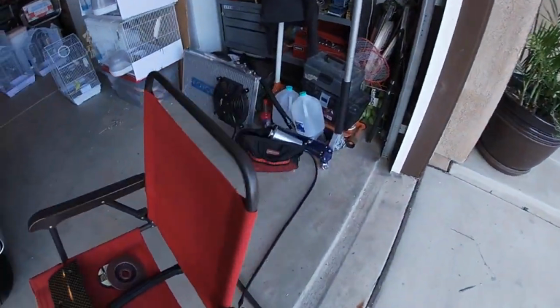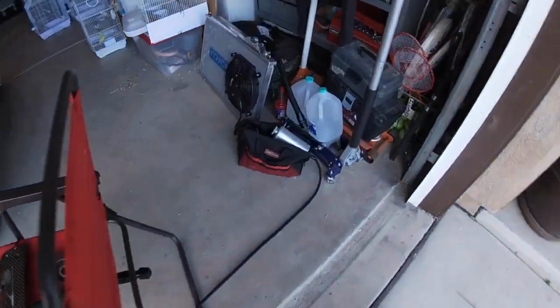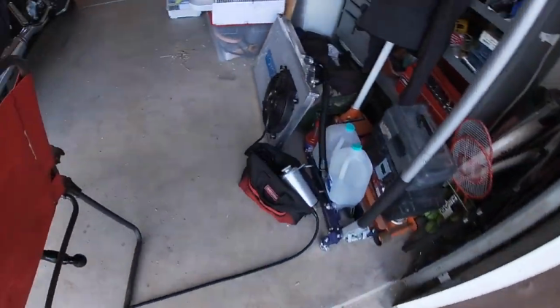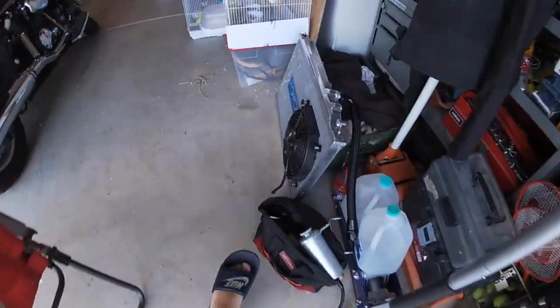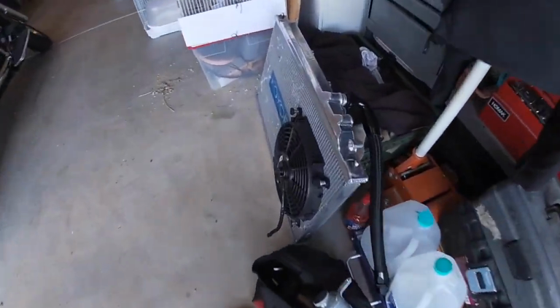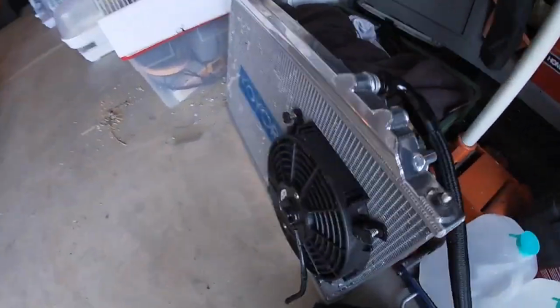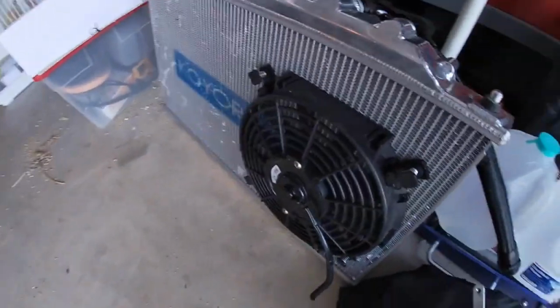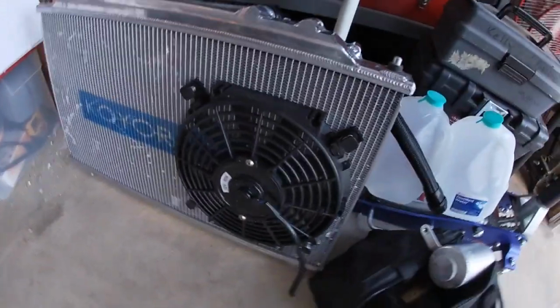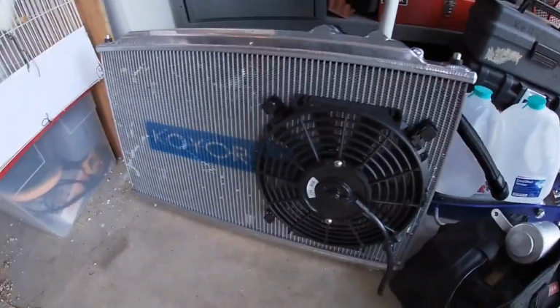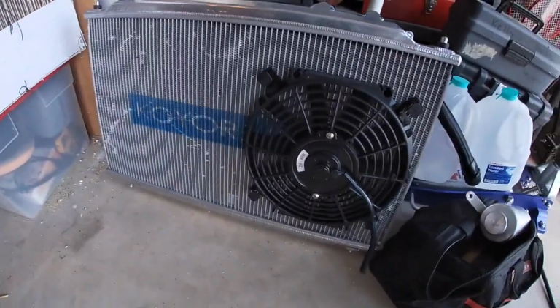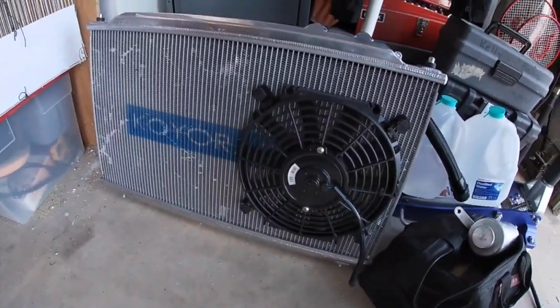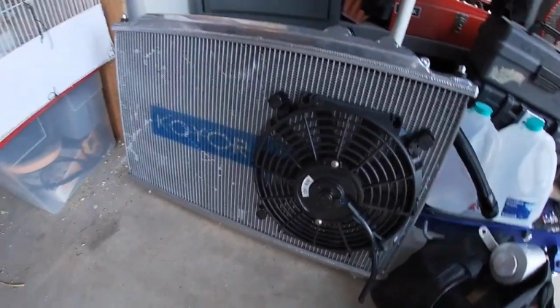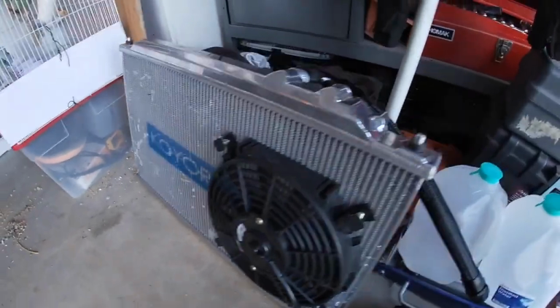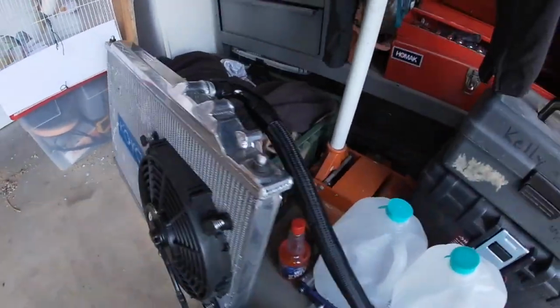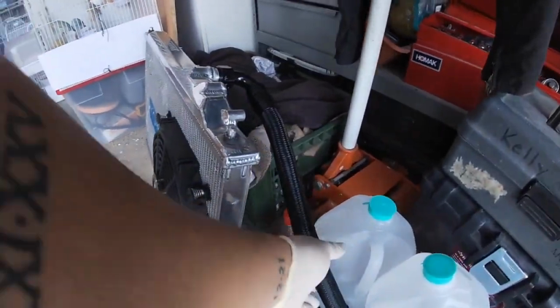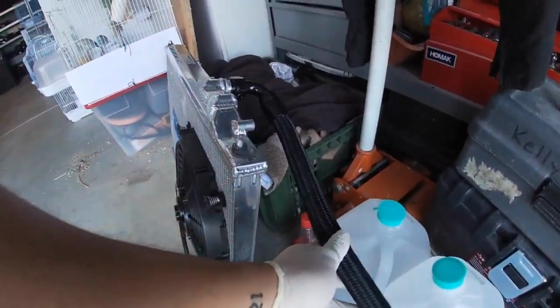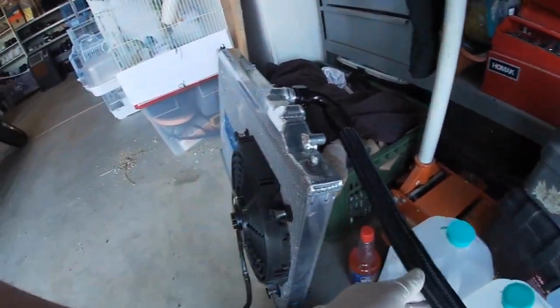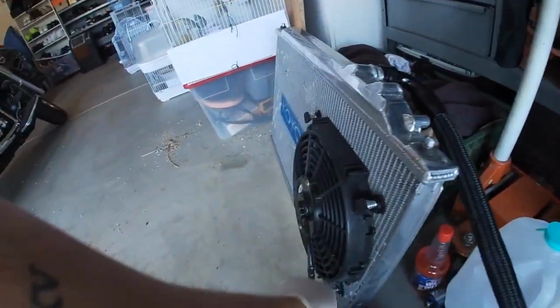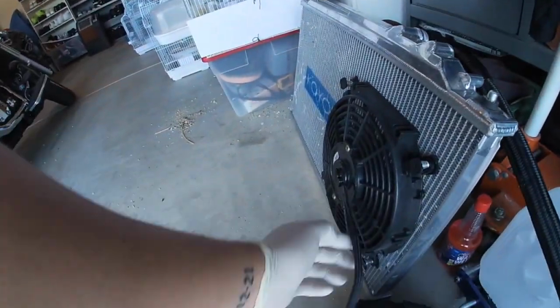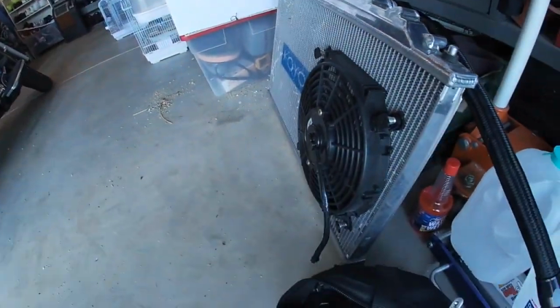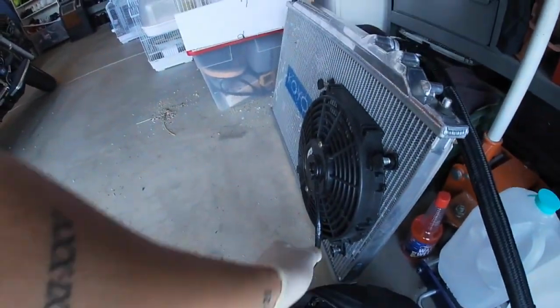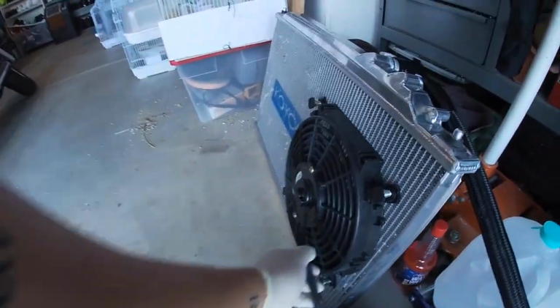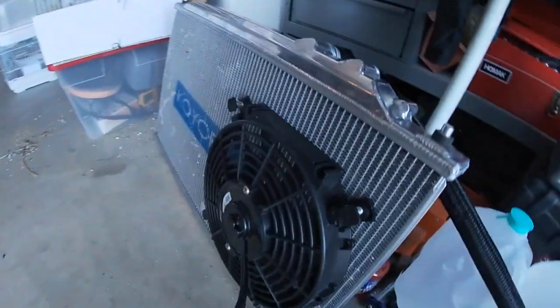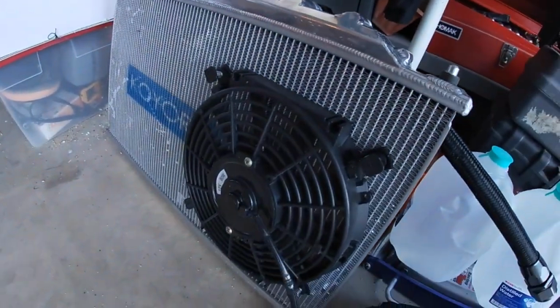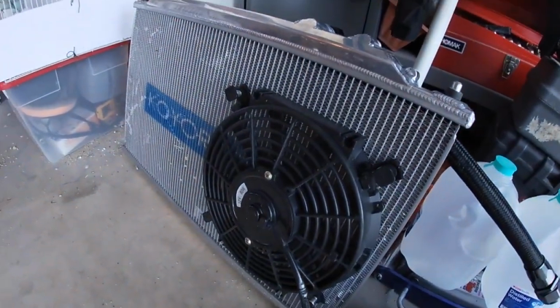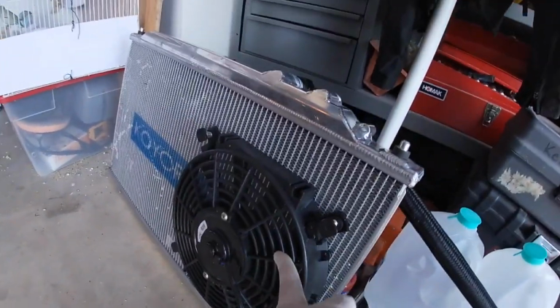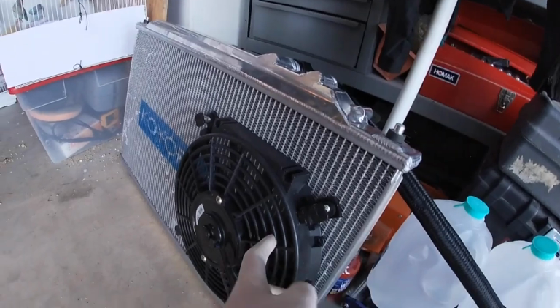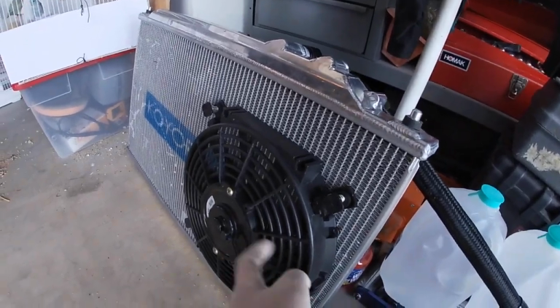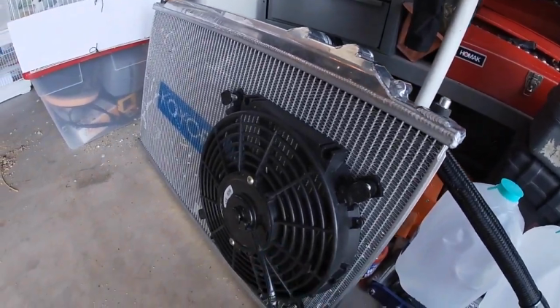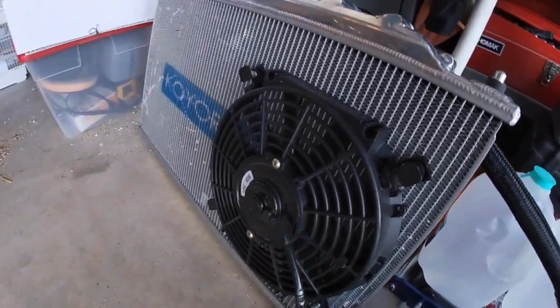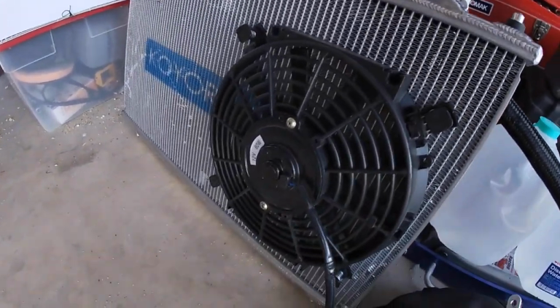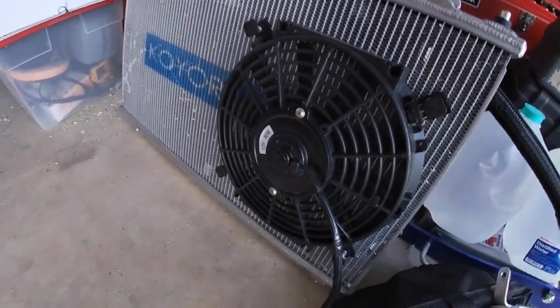So here's my radiator — called the rad radiator. This is the AN50, and I'm going to change this out for a 12-inch straight blade Spal fan.